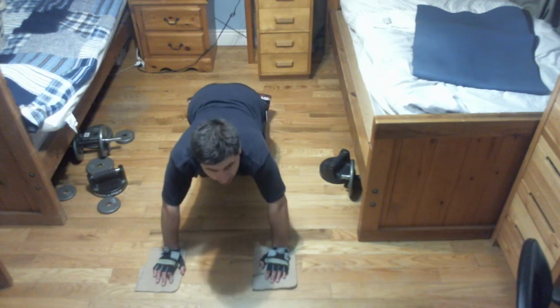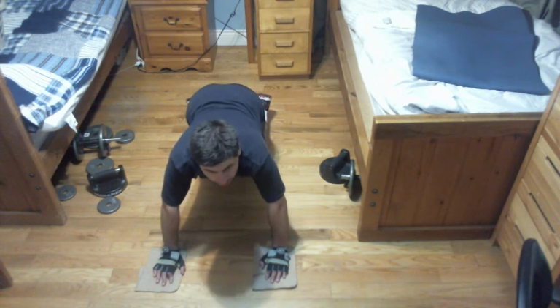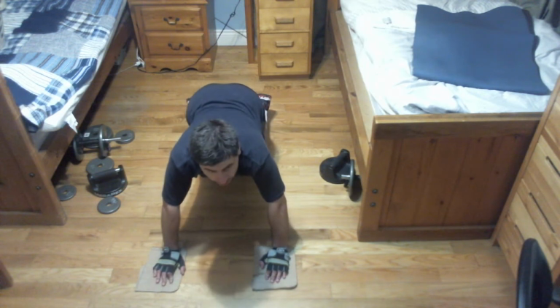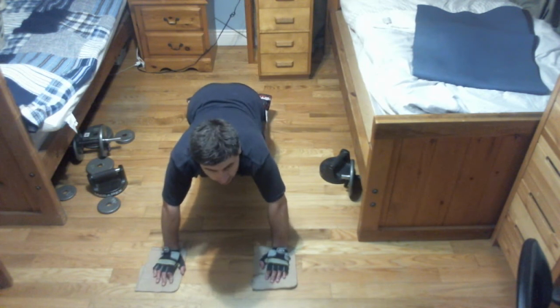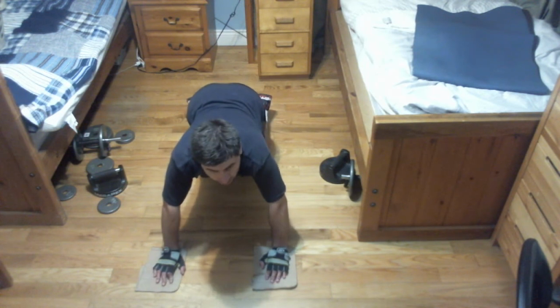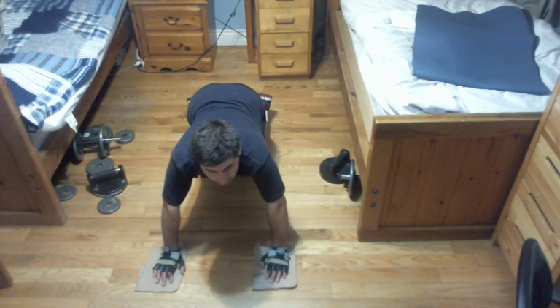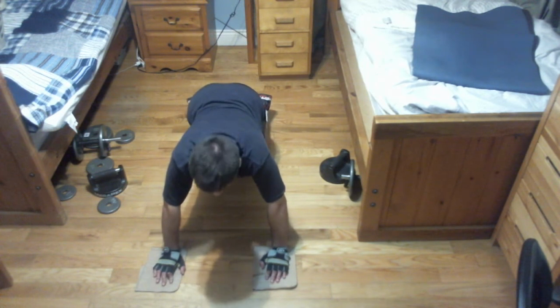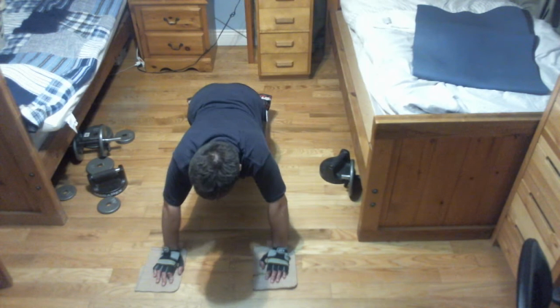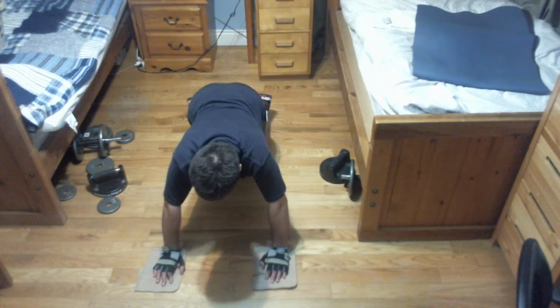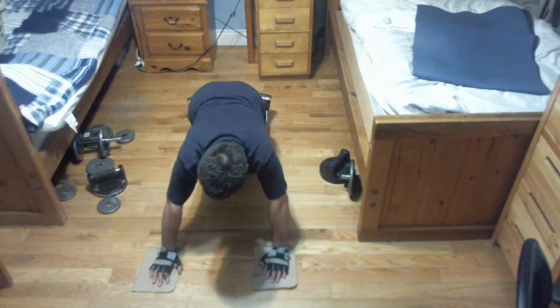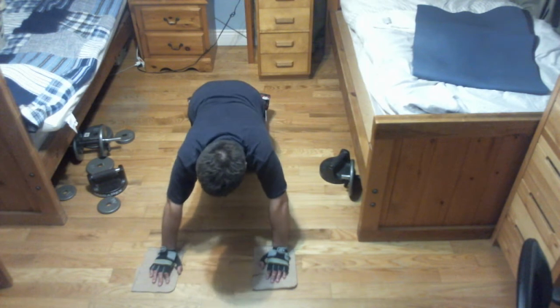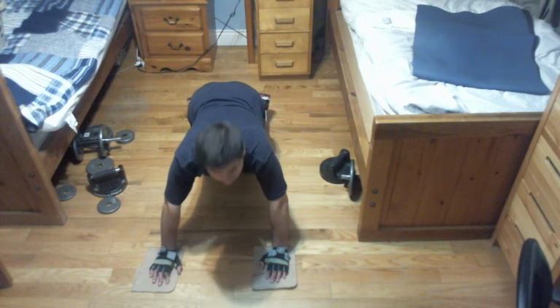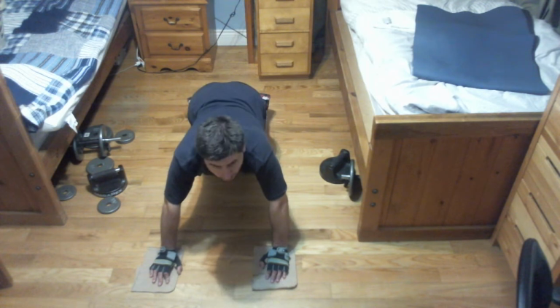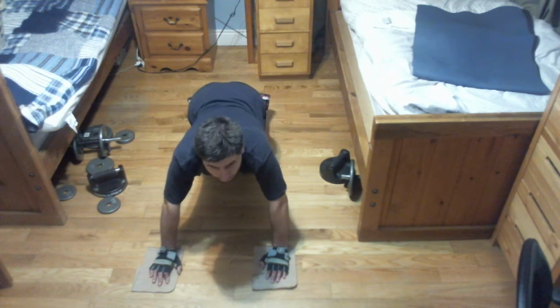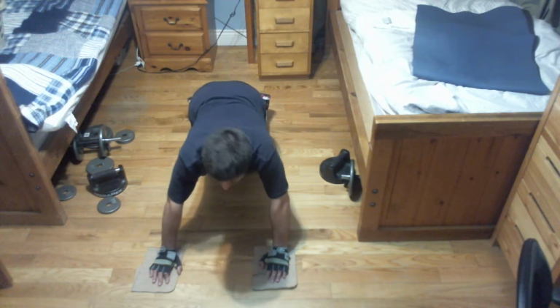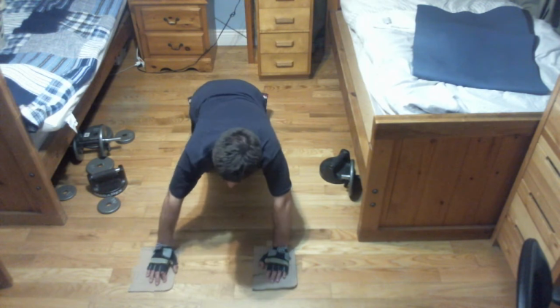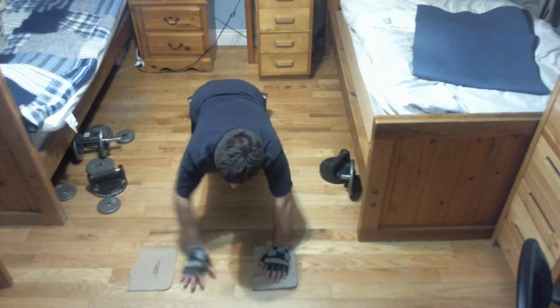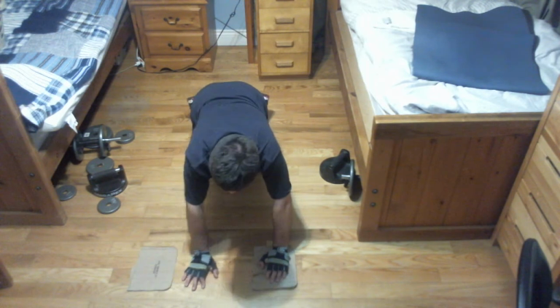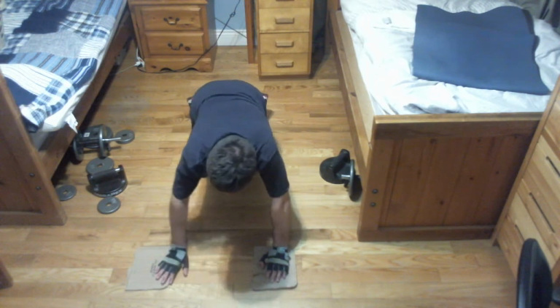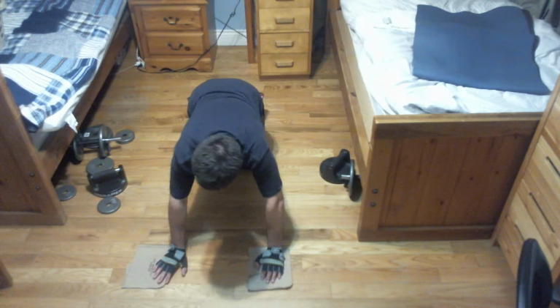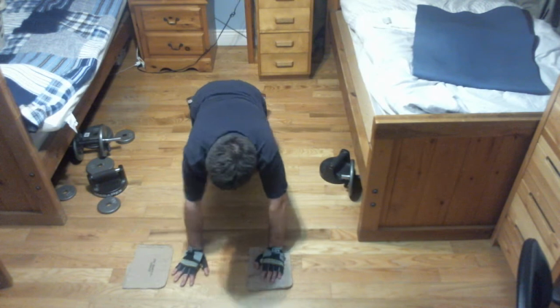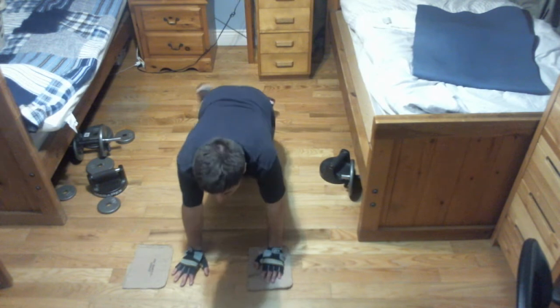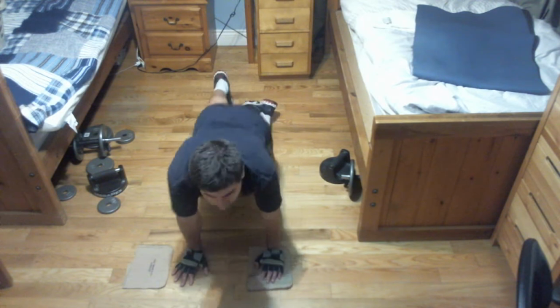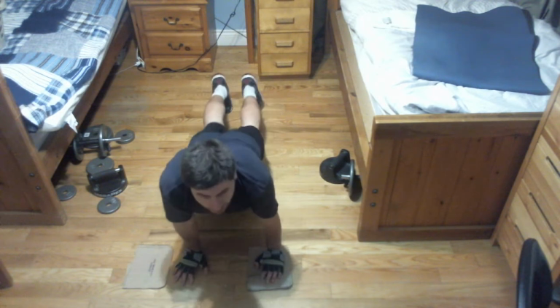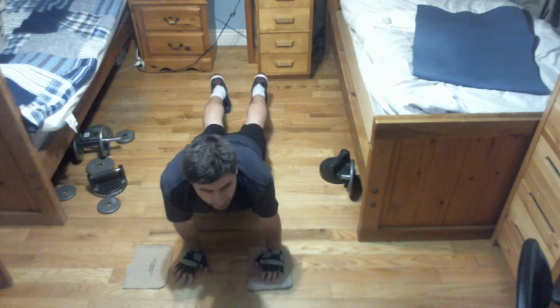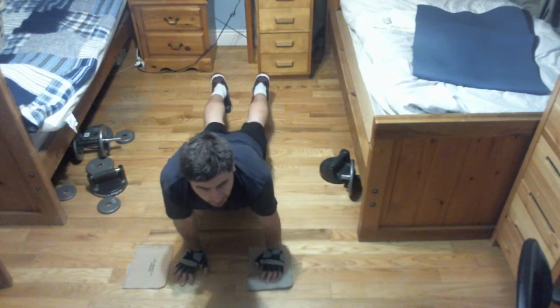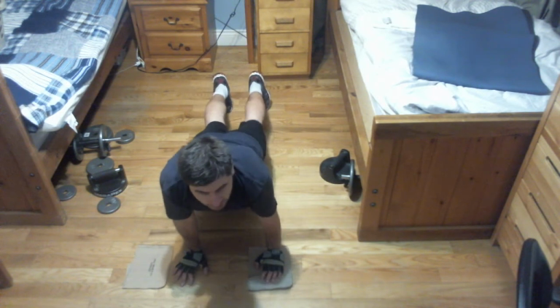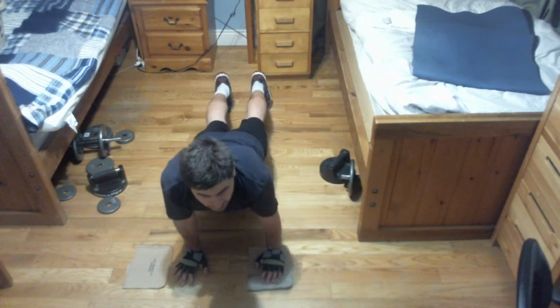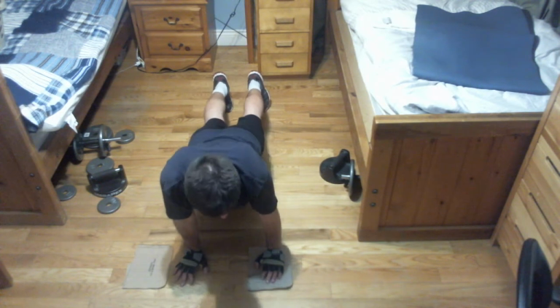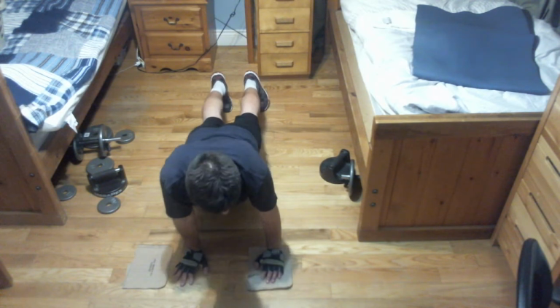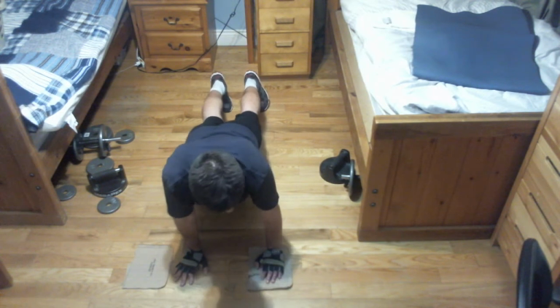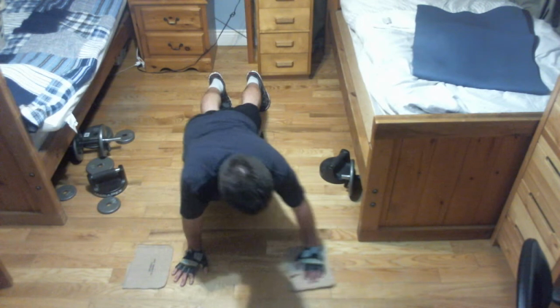So, maximum reps. By the way, you switch every fourth rep. You go out, you do four, you switch the plate or cardboard or towel or whatever it is, and you do four. And you do as many as you can. Everybody's up. Are you ready?